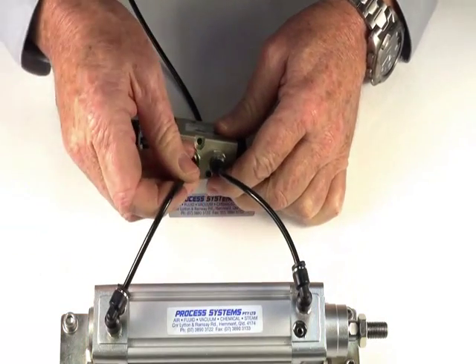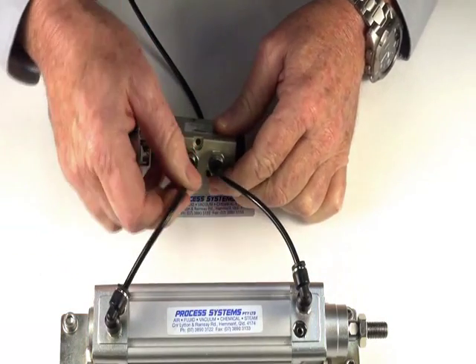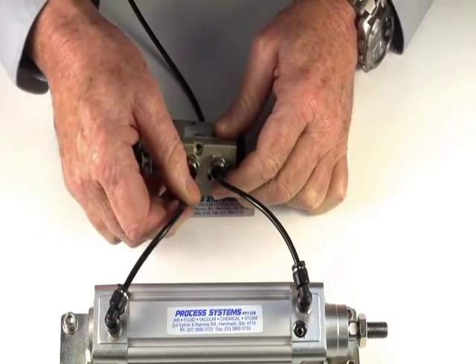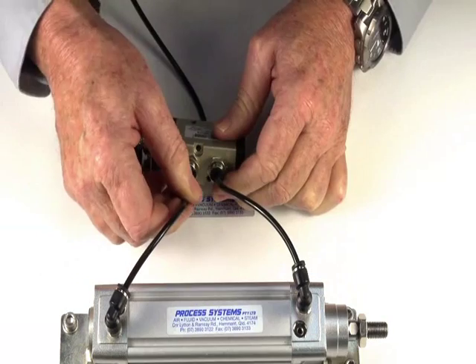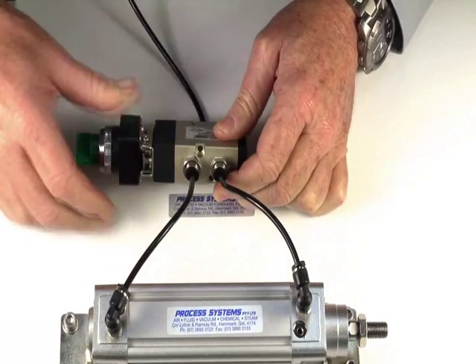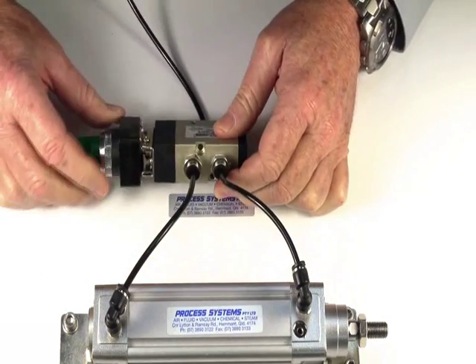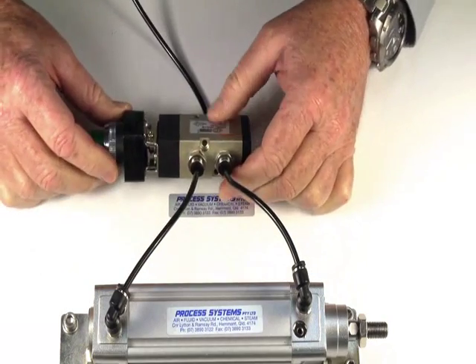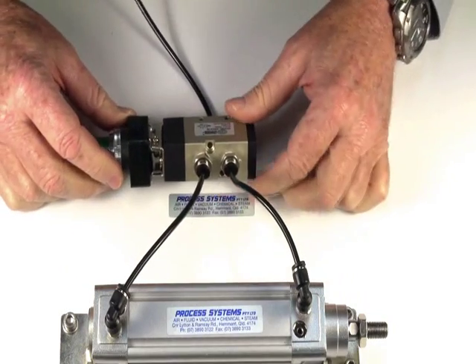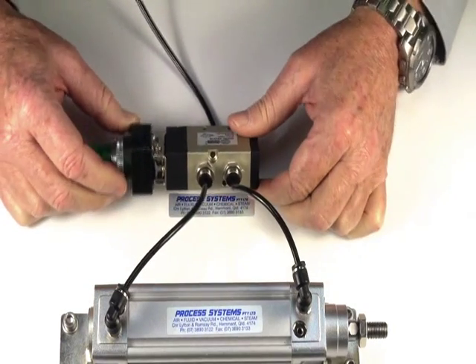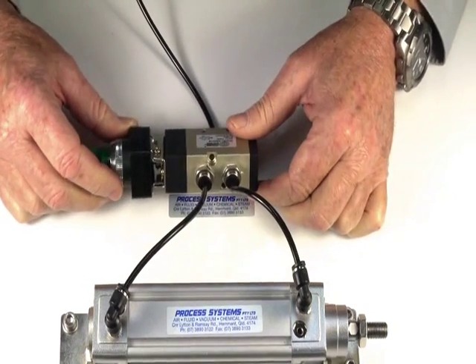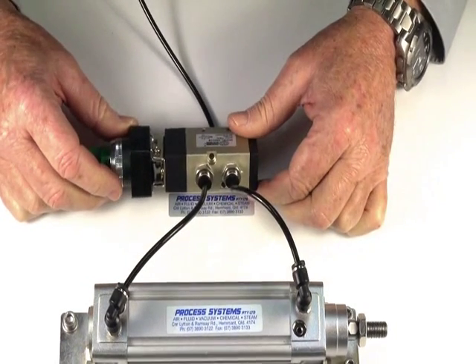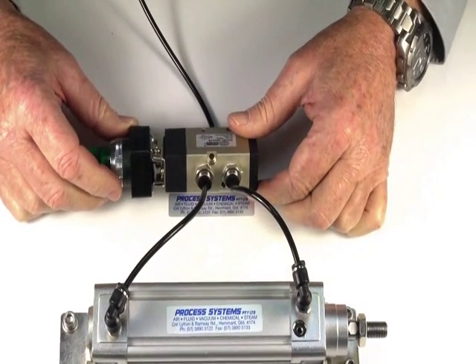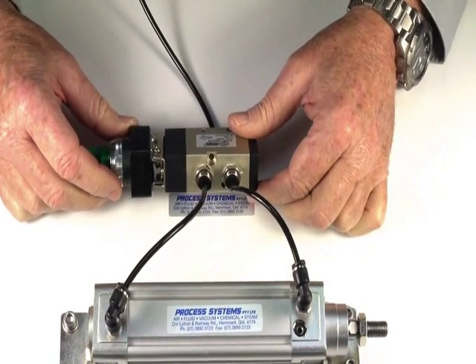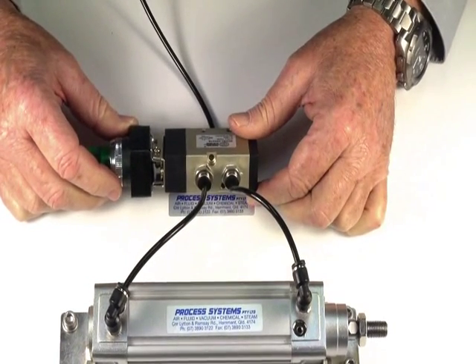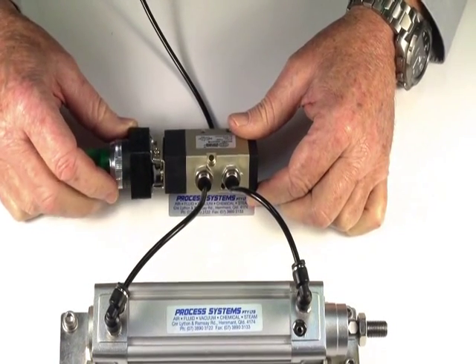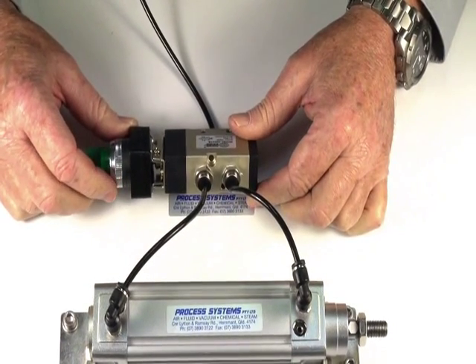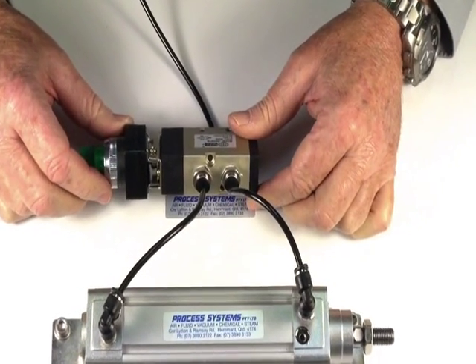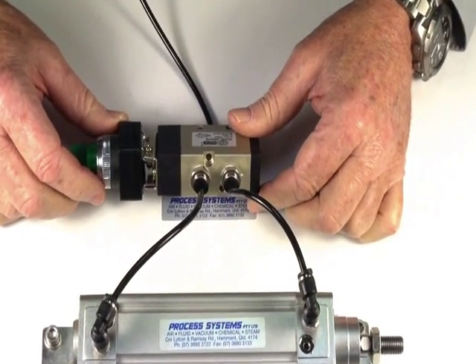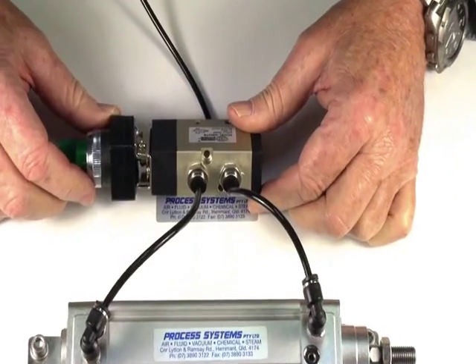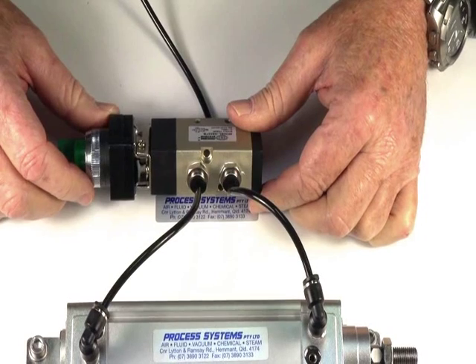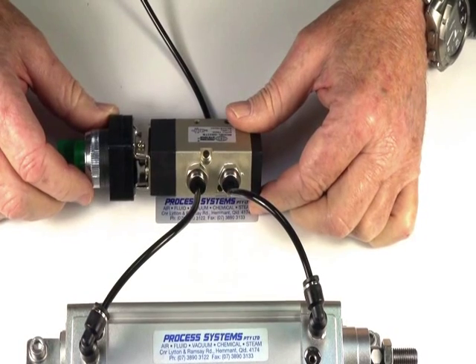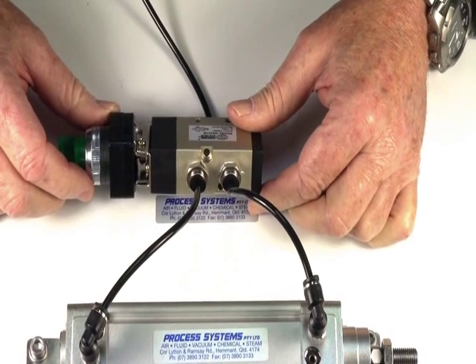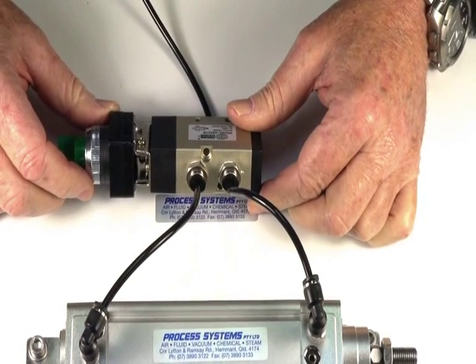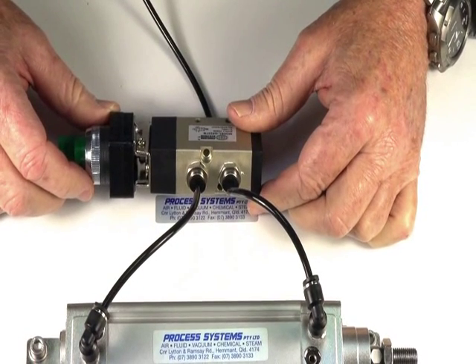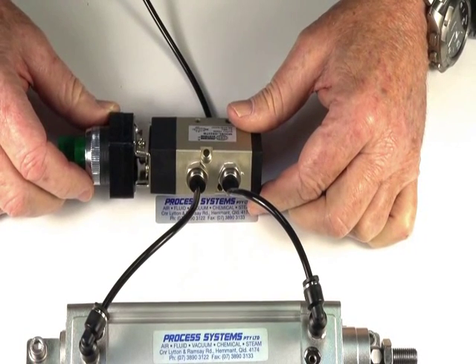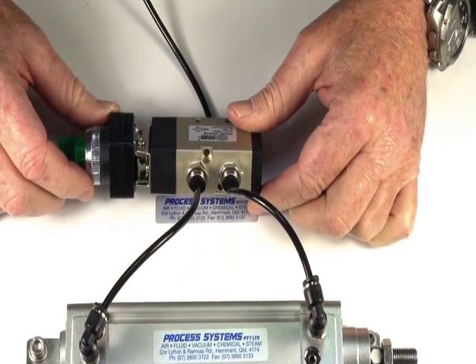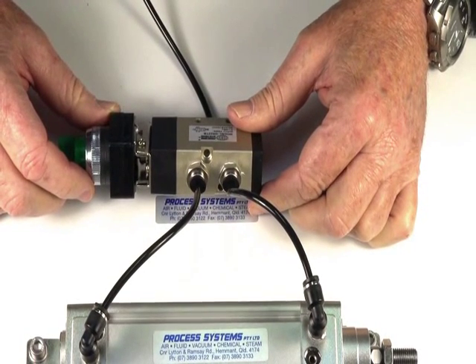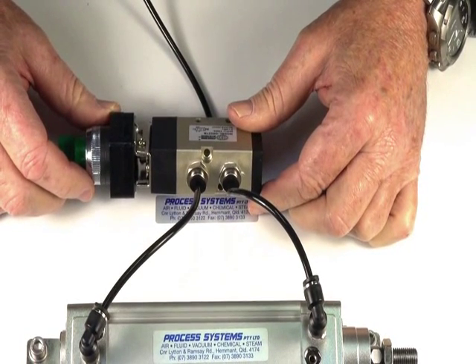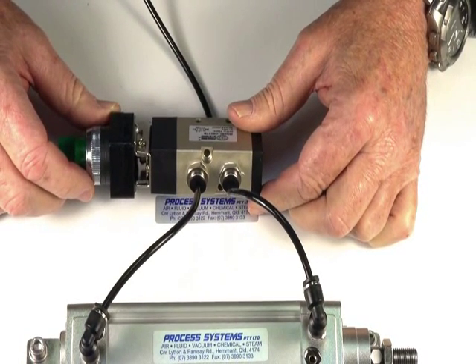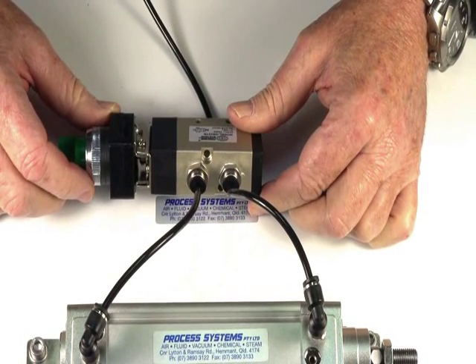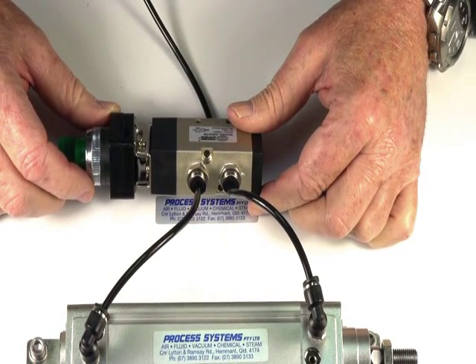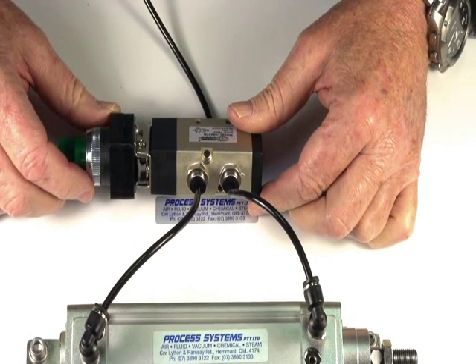This can be either a double-acting air ram, a double-acting pilot, or a double-acting pneumatic actuator. You can also control a spring return if necessary by putting clean air into the spring end as well.